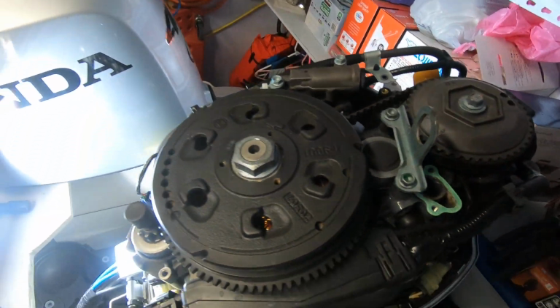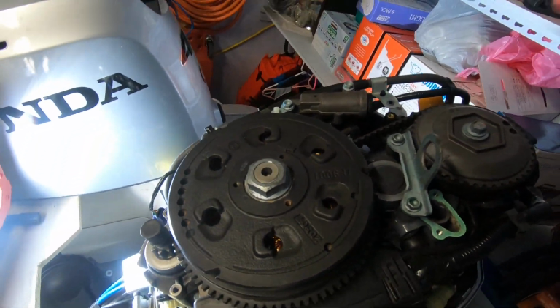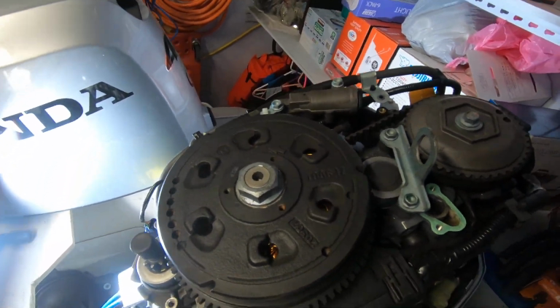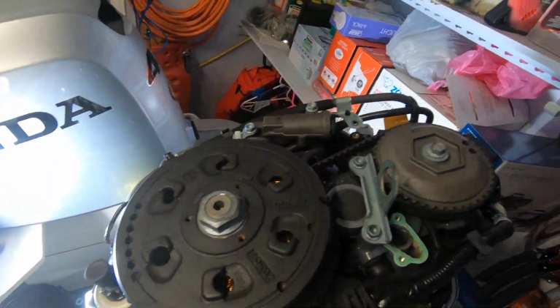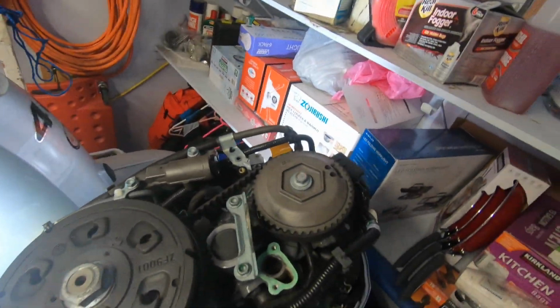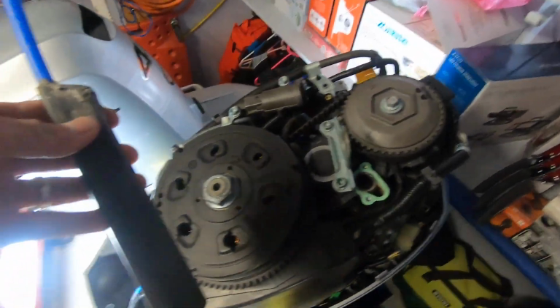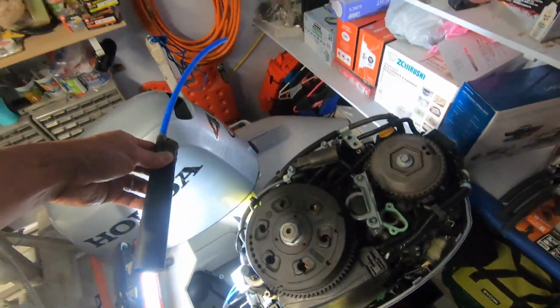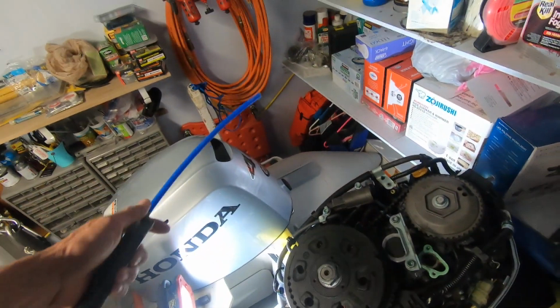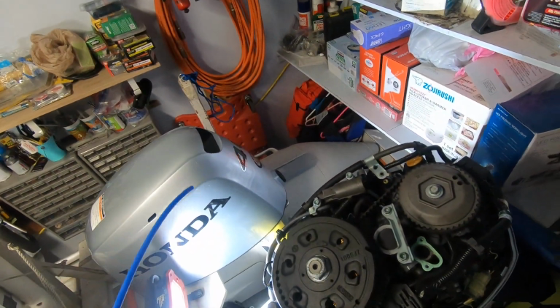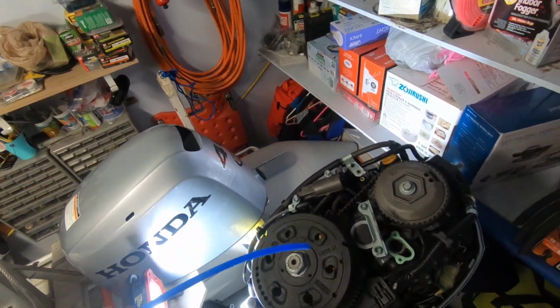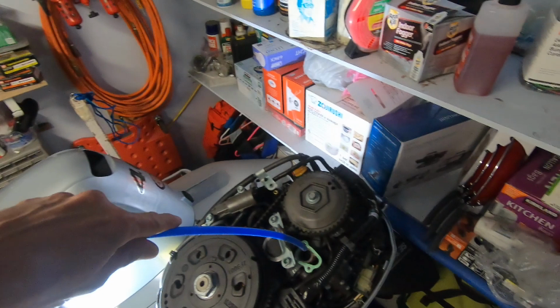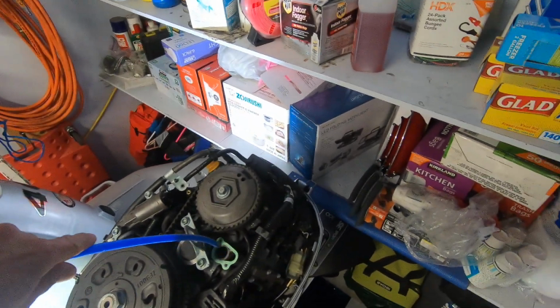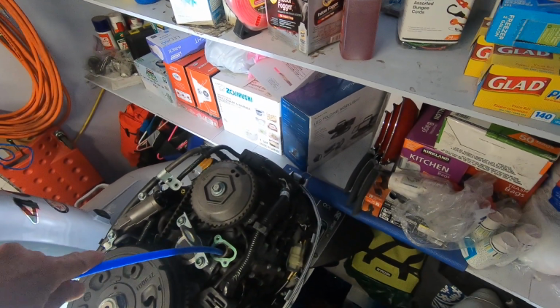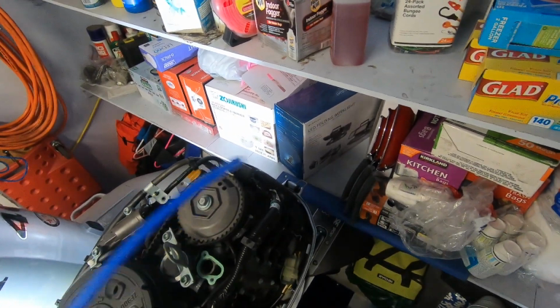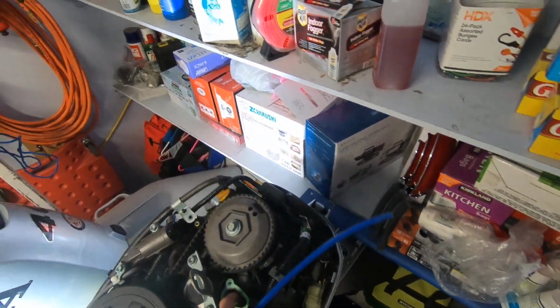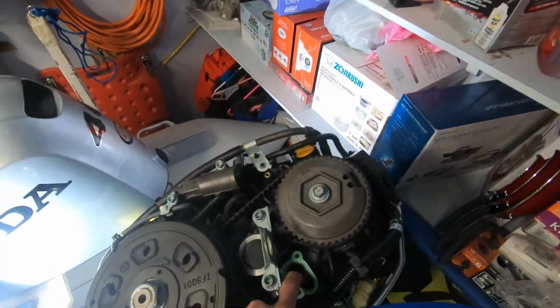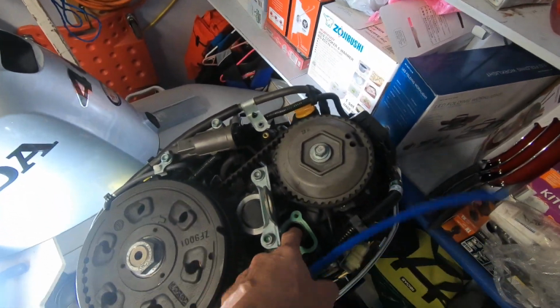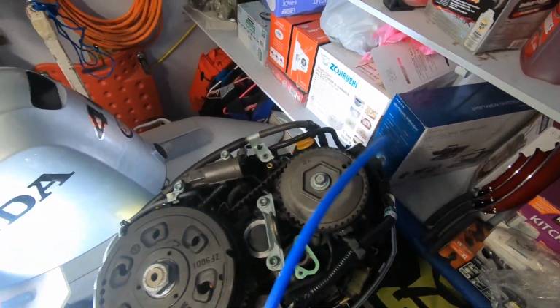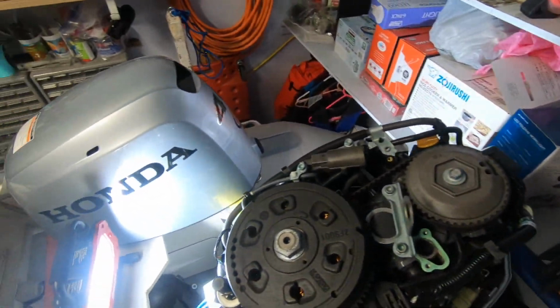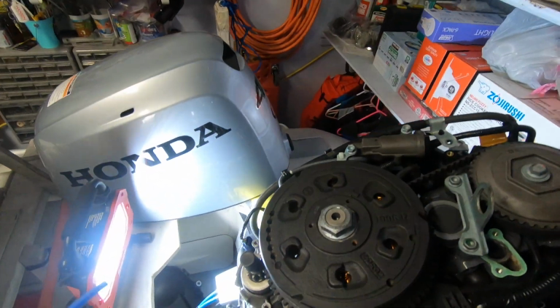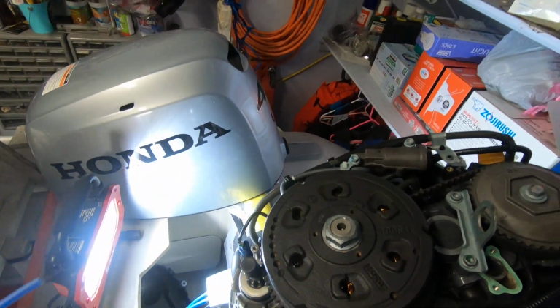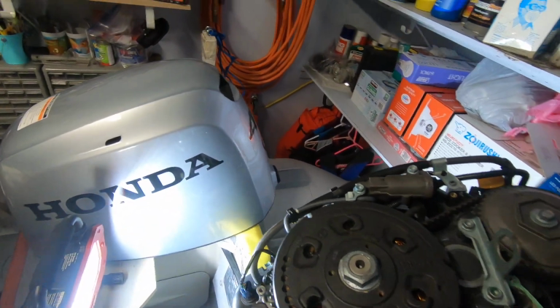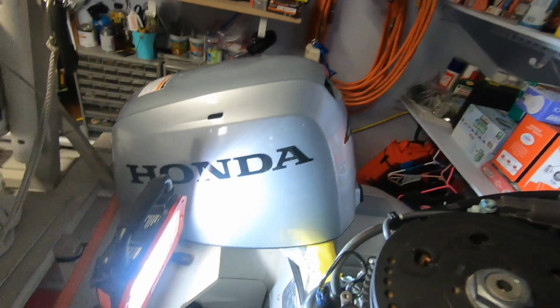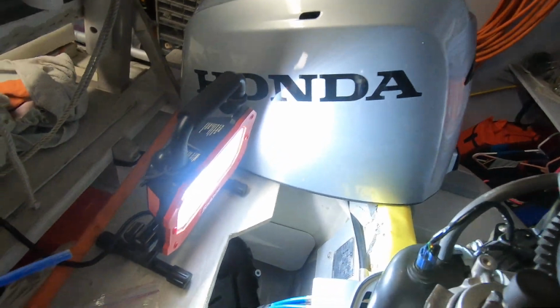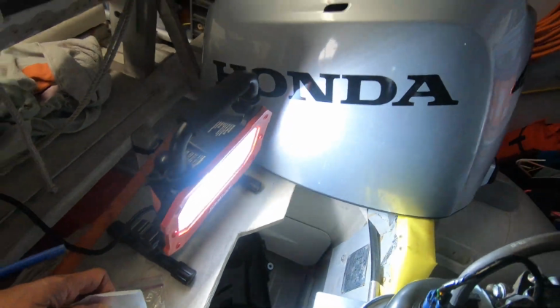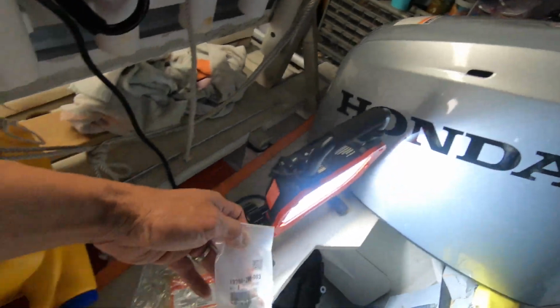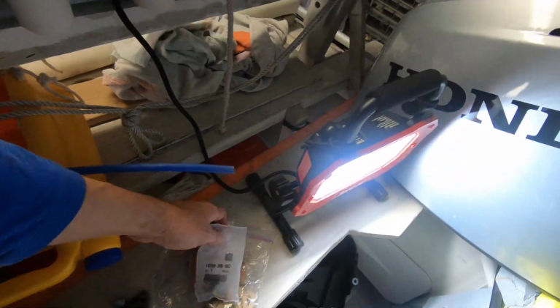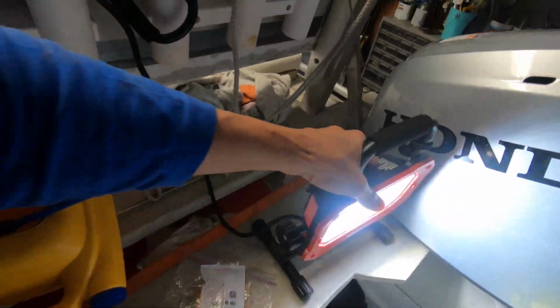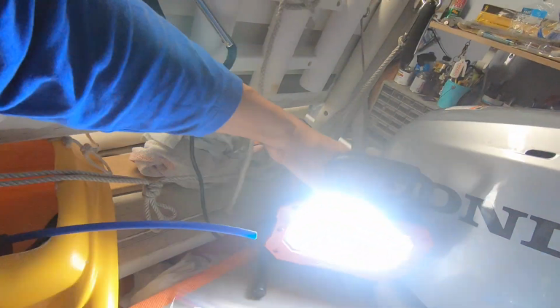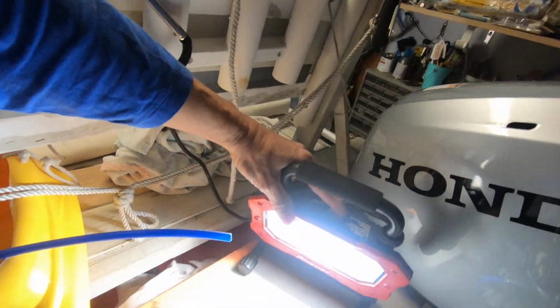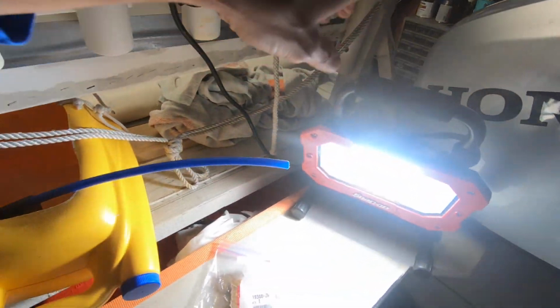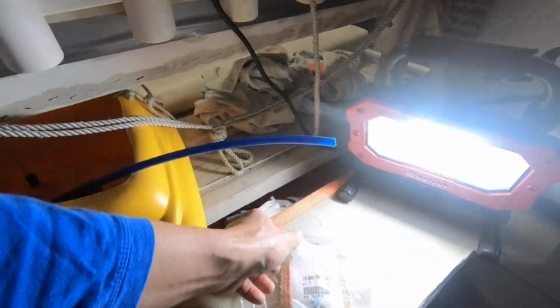I used a vacuum with a hose attachment to clean it out, because this area was really dirty. This is the part number for the thermostat if you want to look it up.